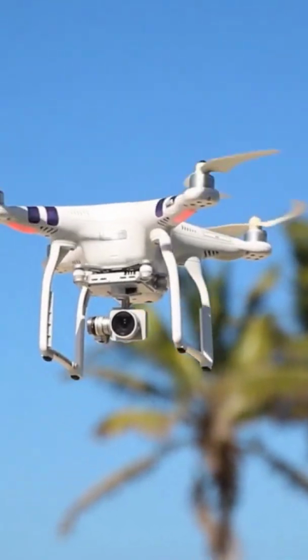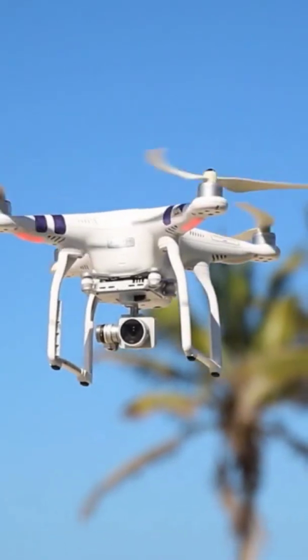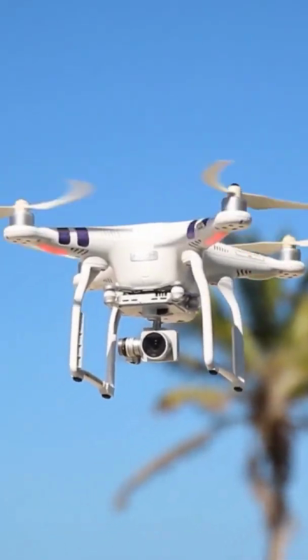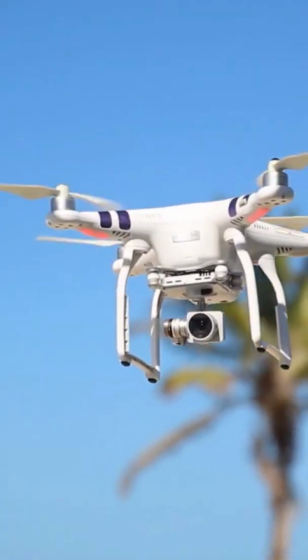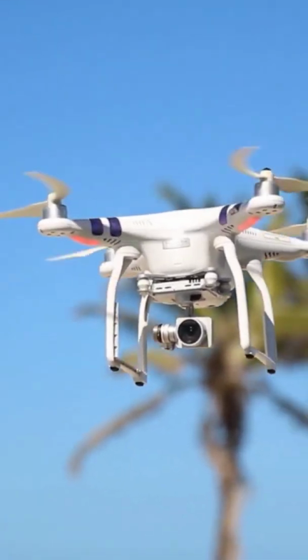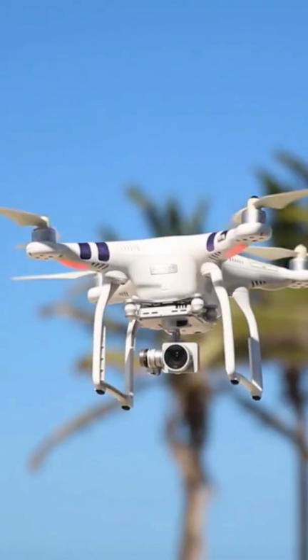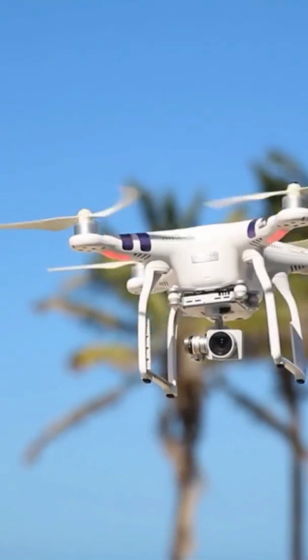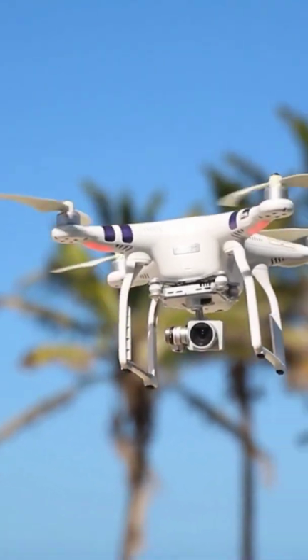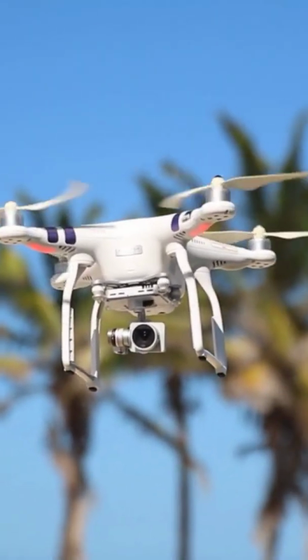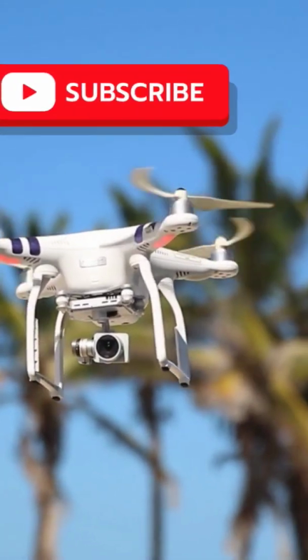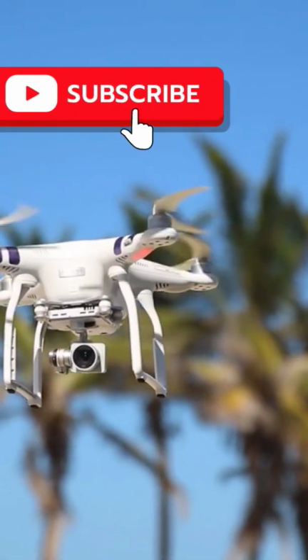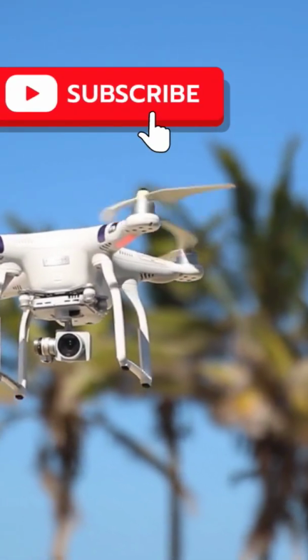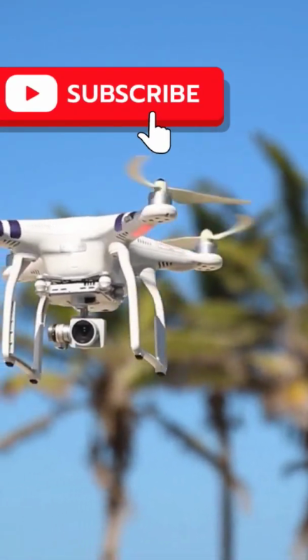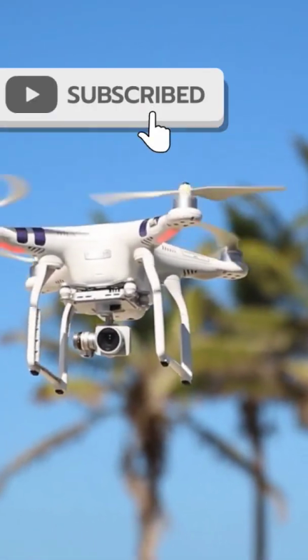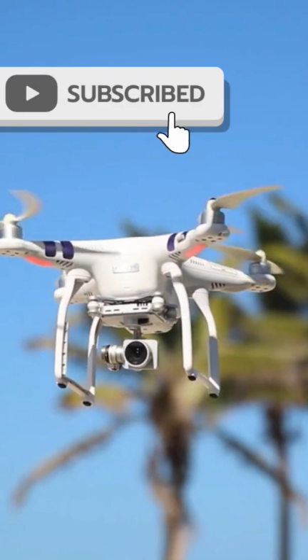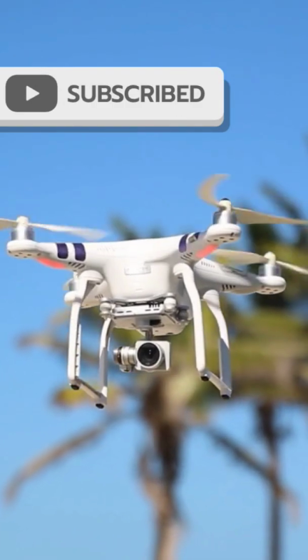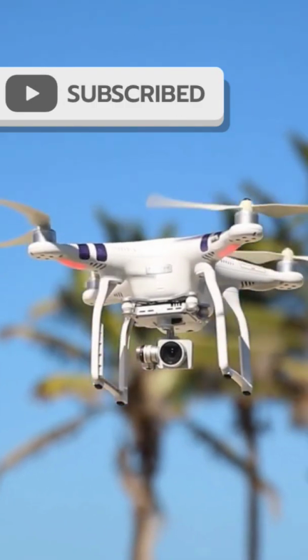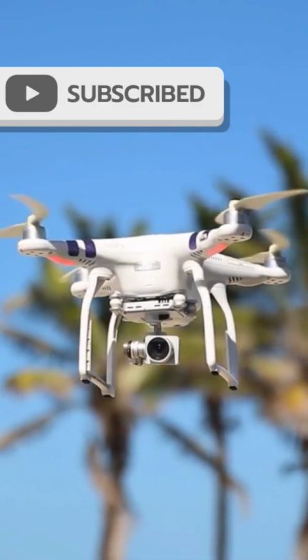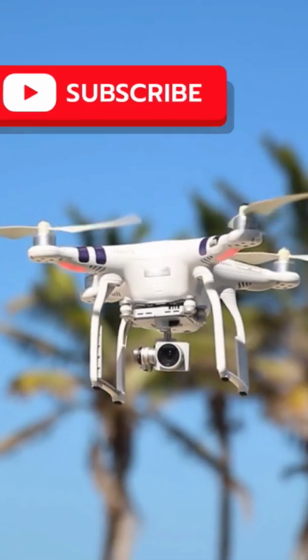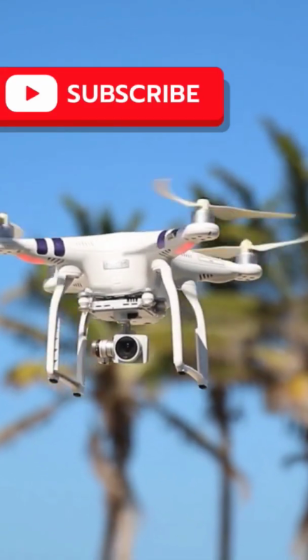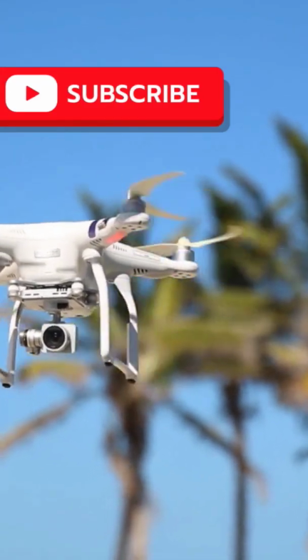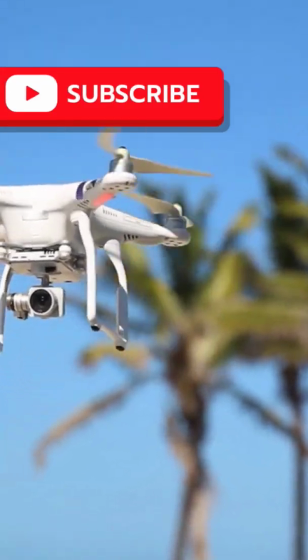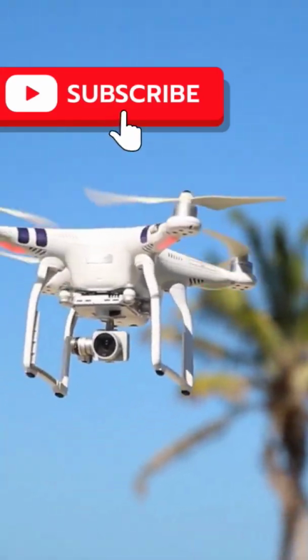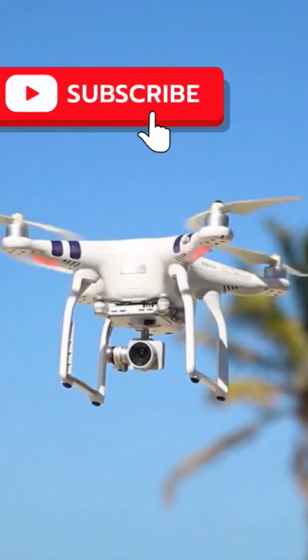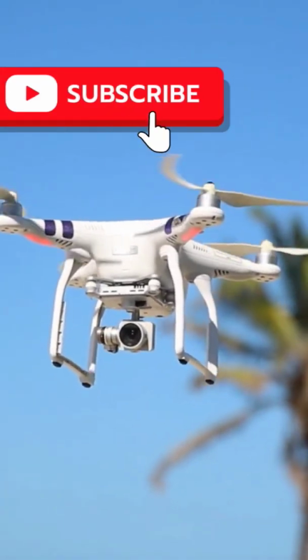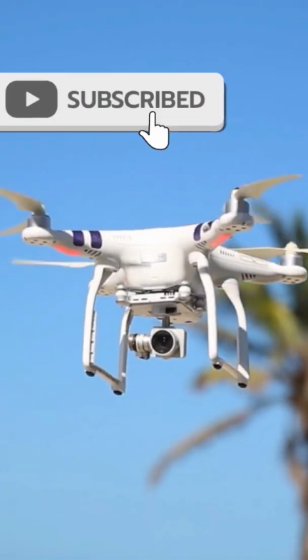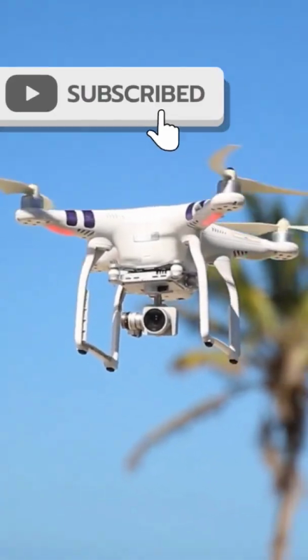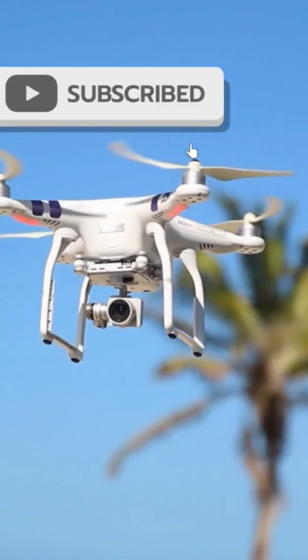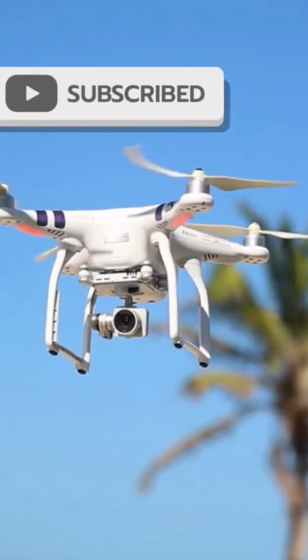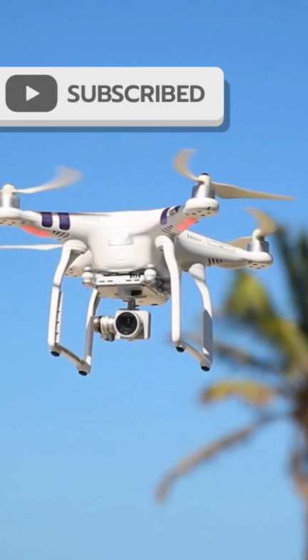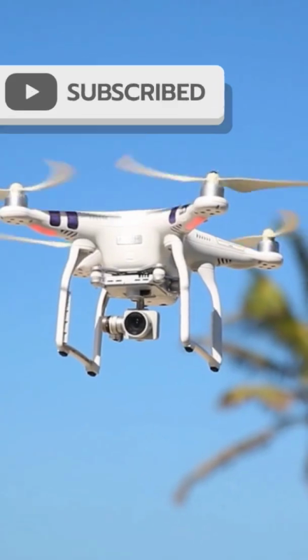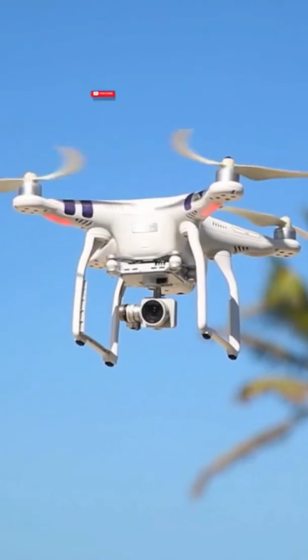Ever wondered how drones fly so smoothly? In this video we will dive into the whole world of drone flight and learn how they do it.